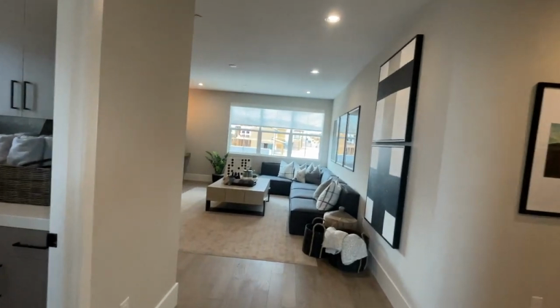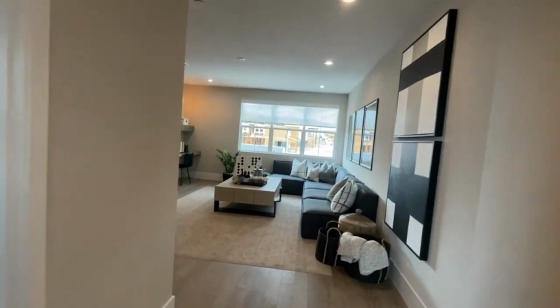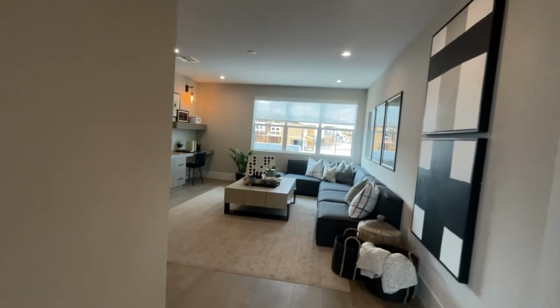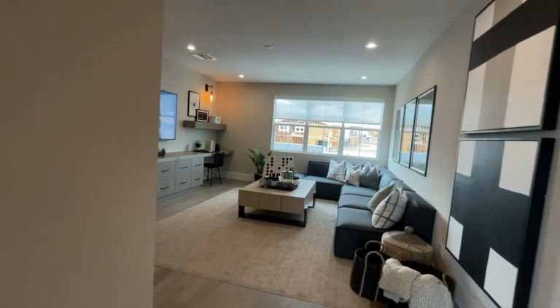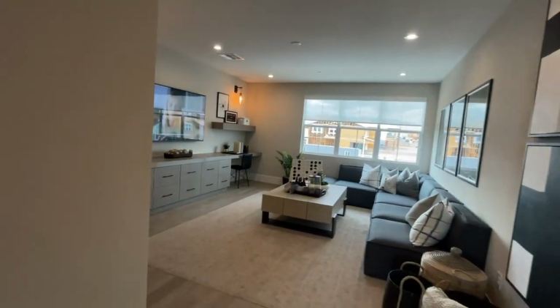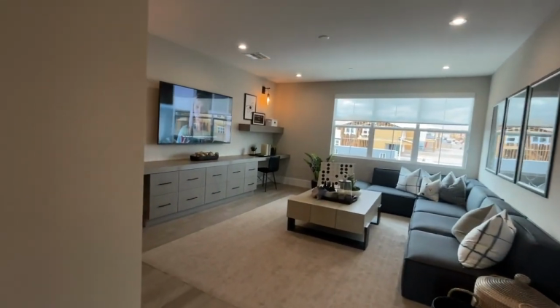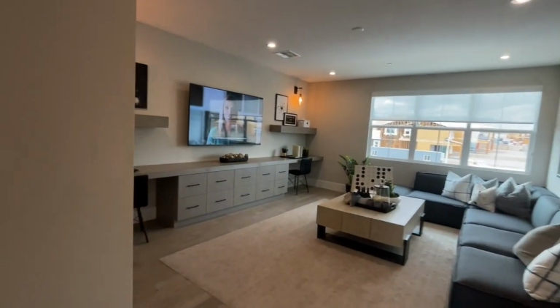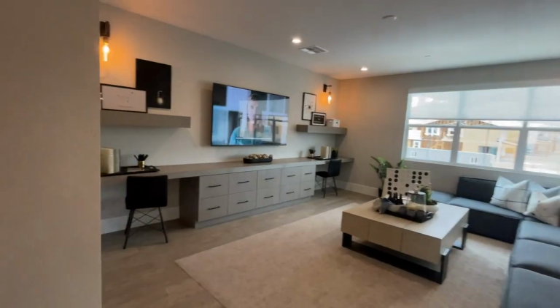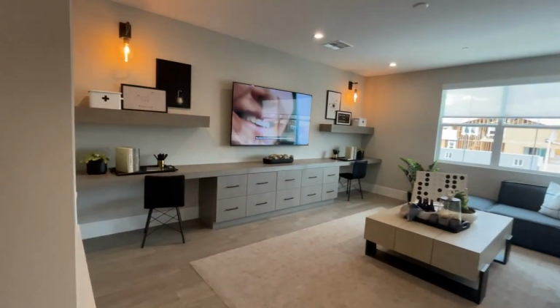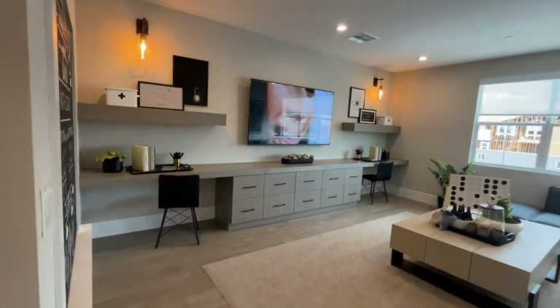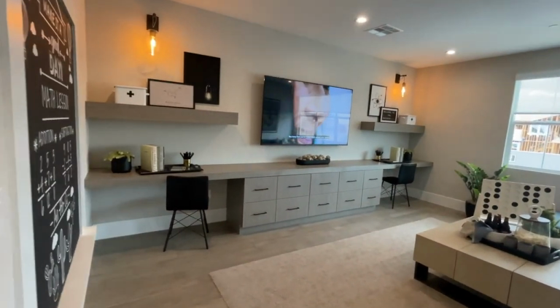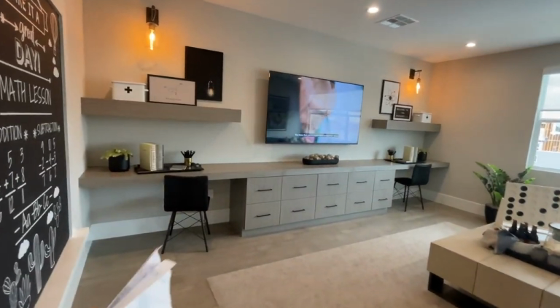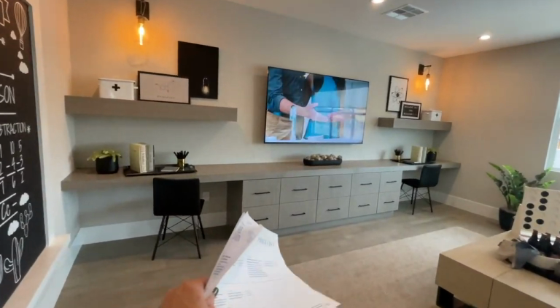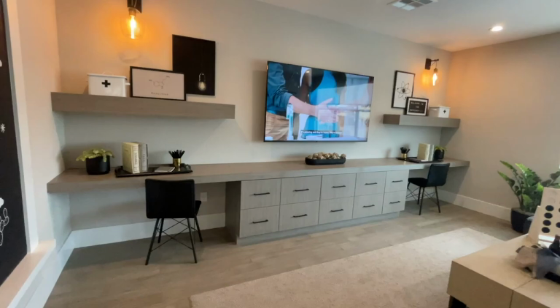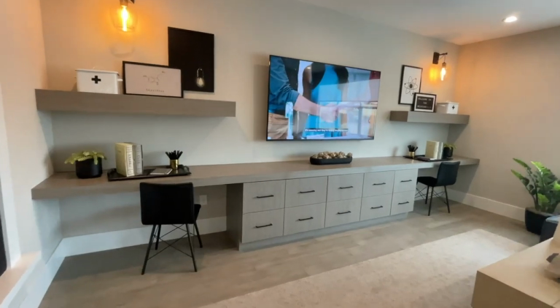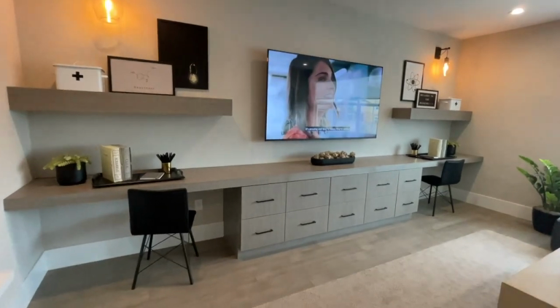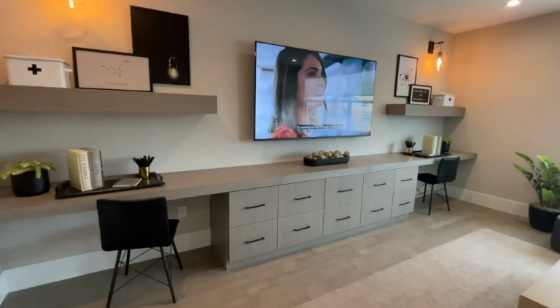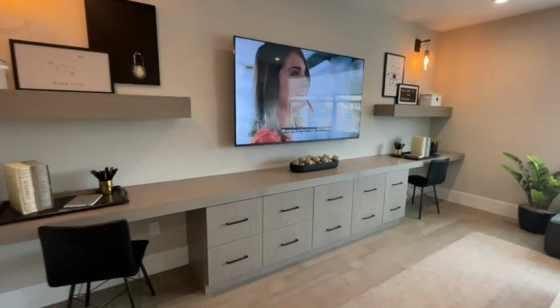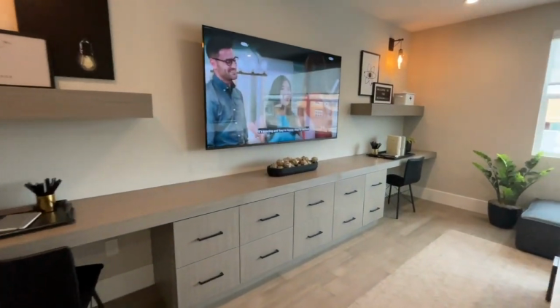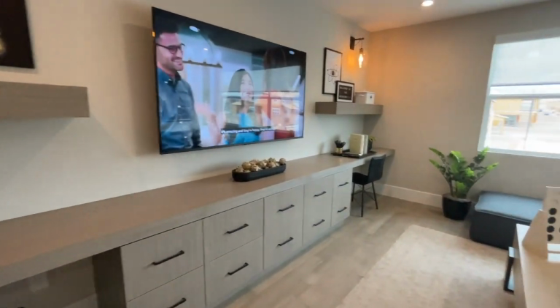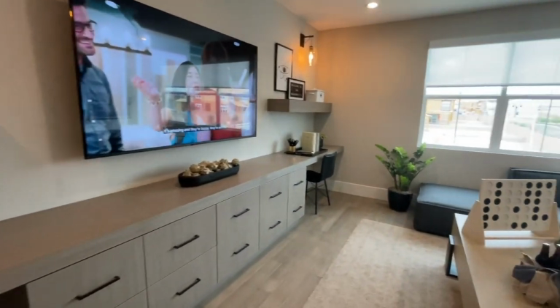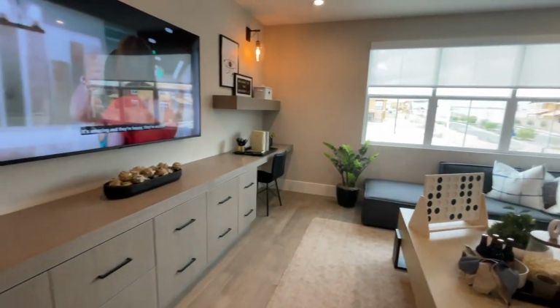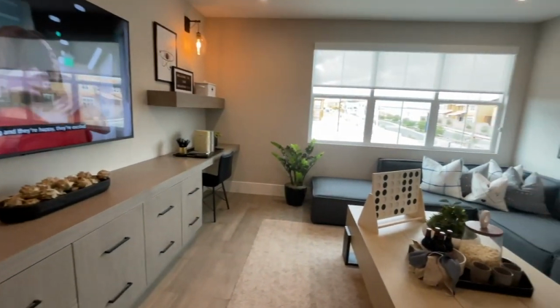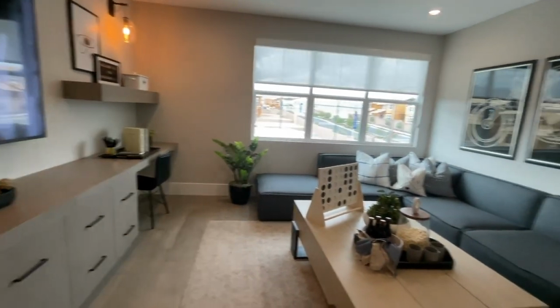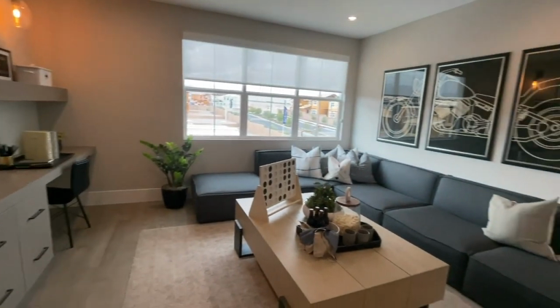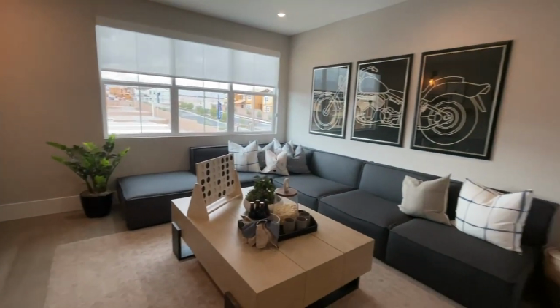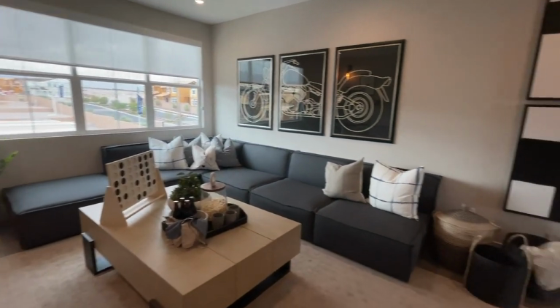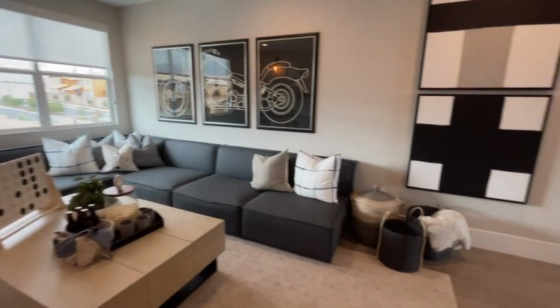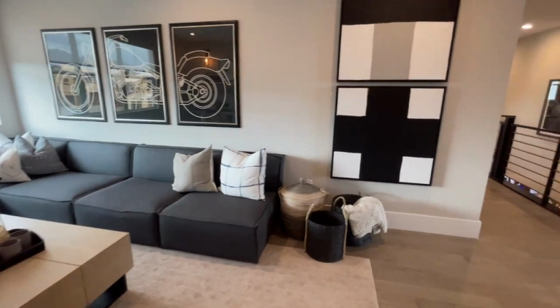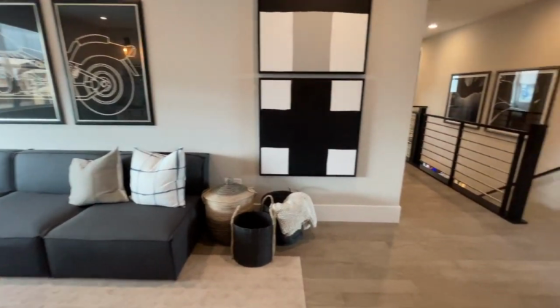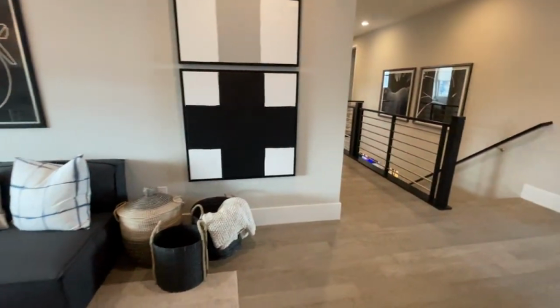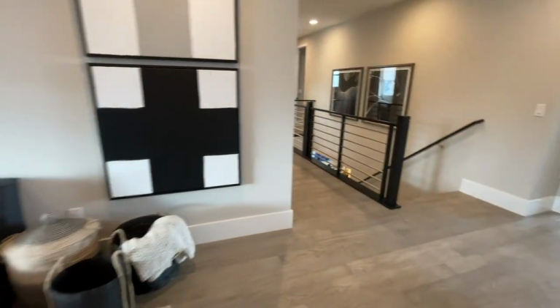You have this huge loft, which is phenomenal. I like that built-in right there with two desks where kids can do their homework. It's really nice to have a big loft.